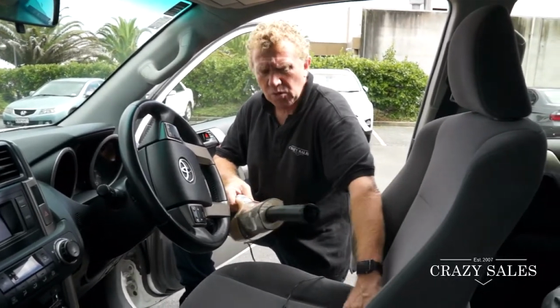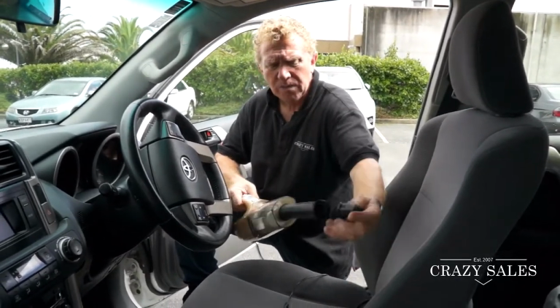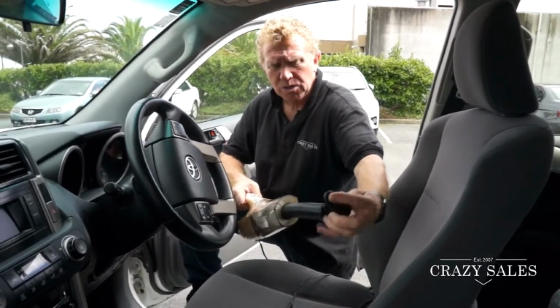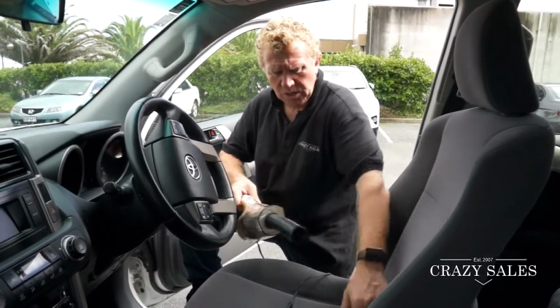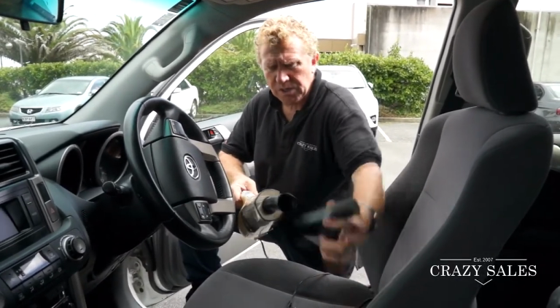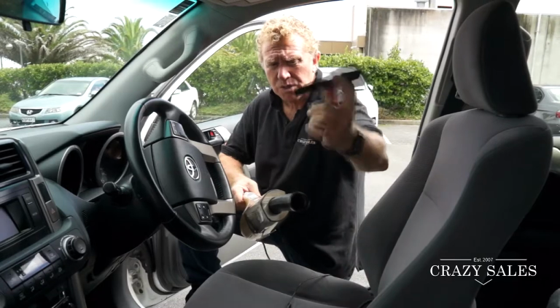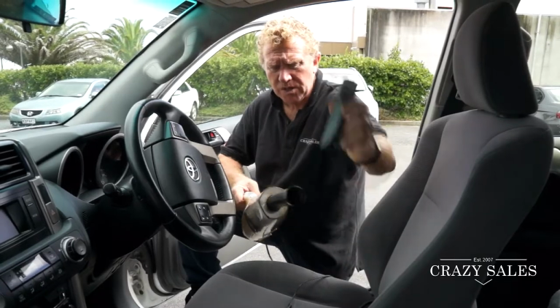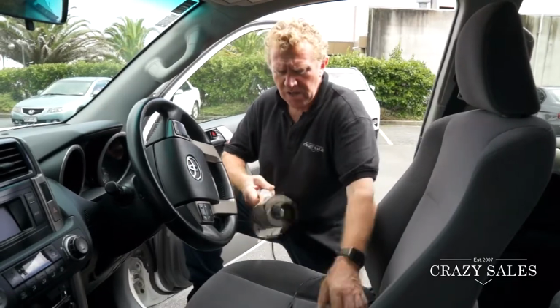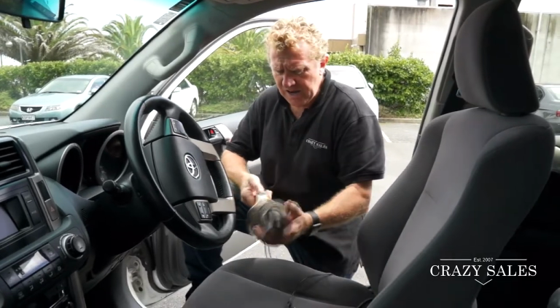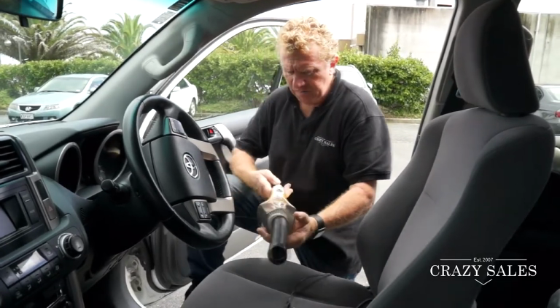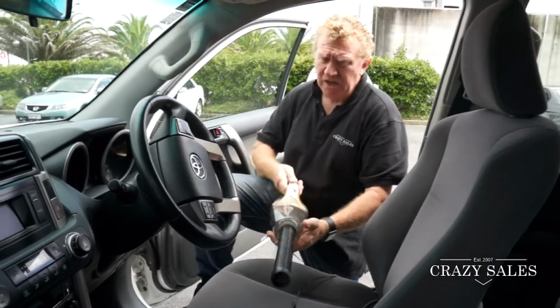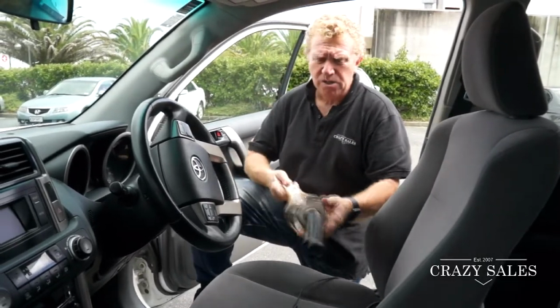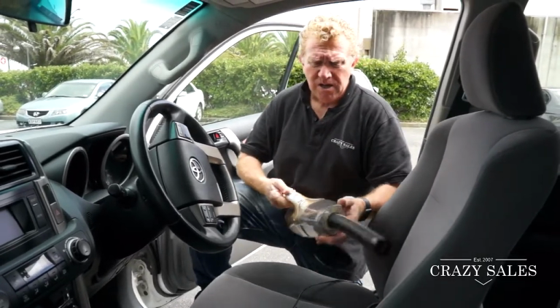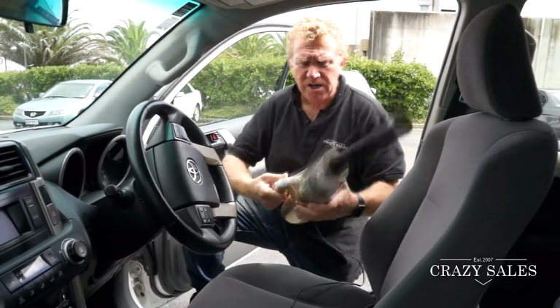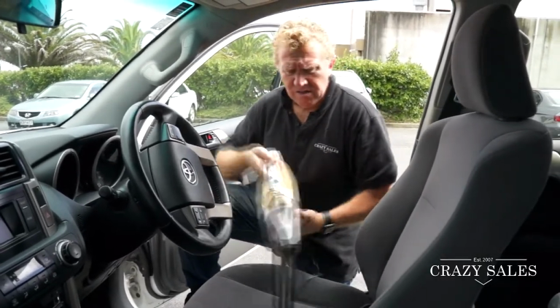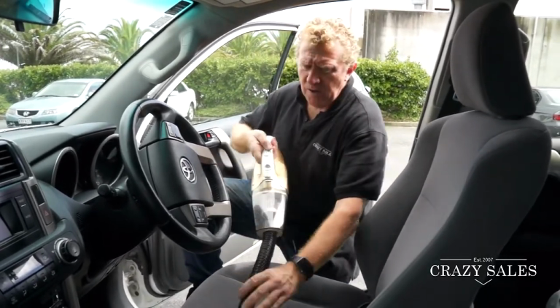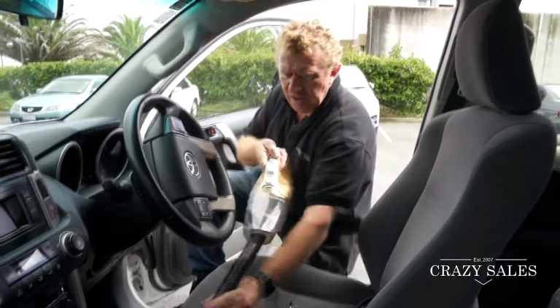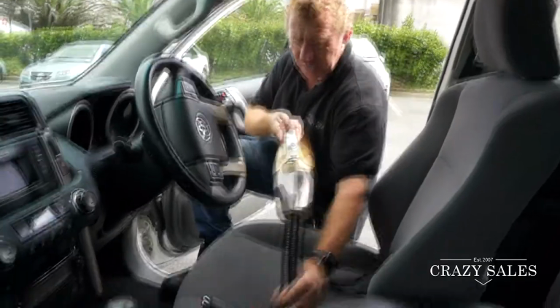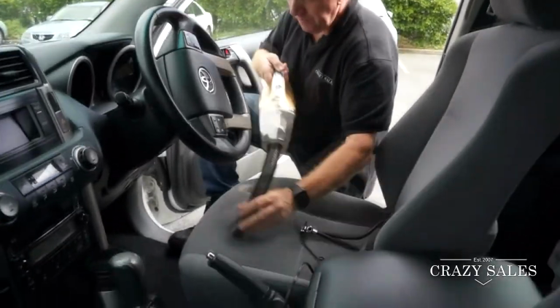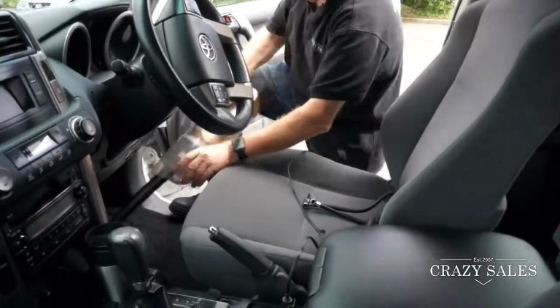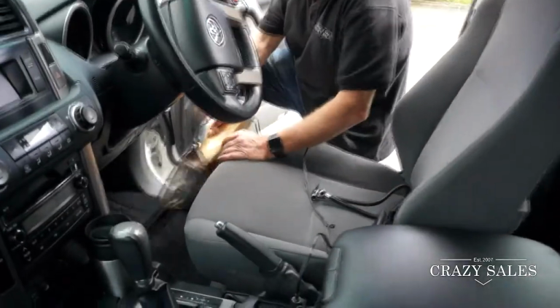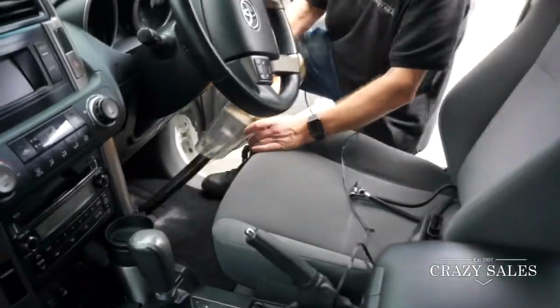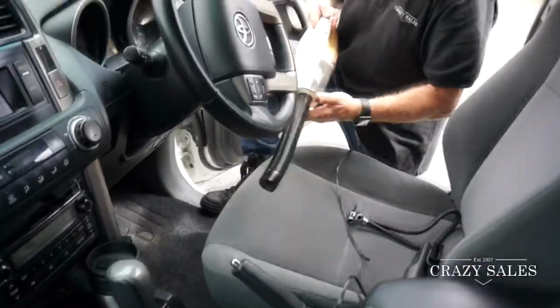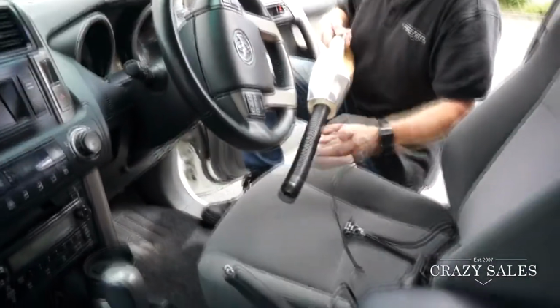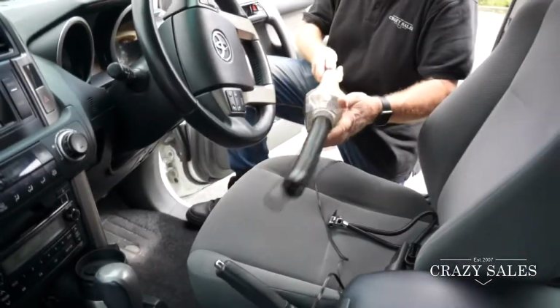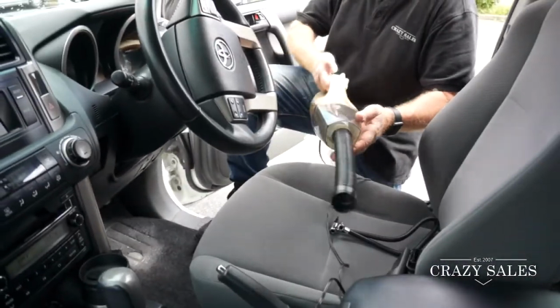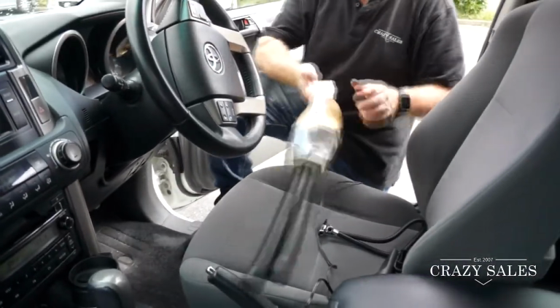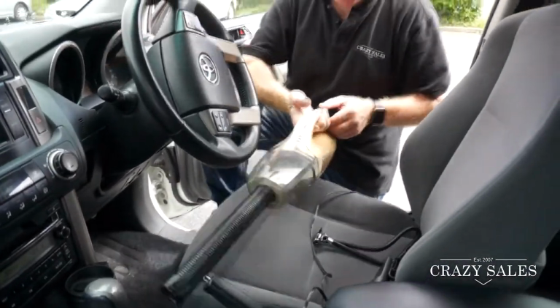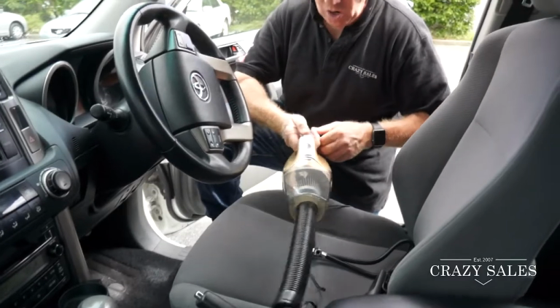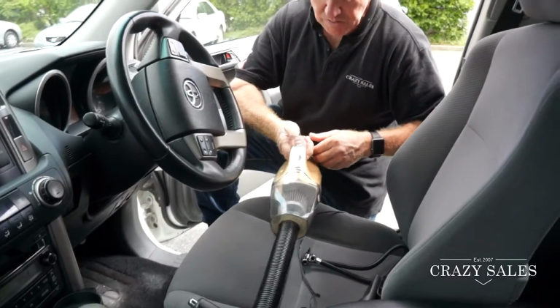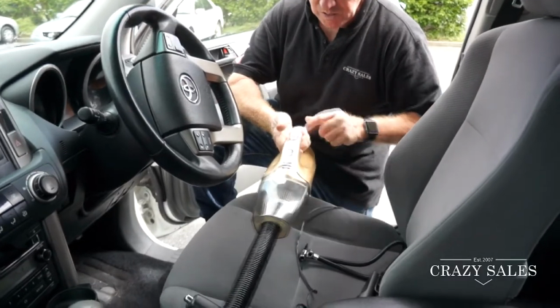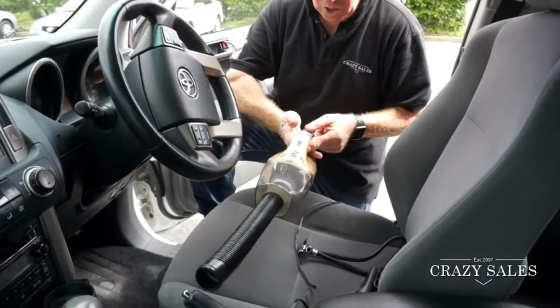All these little attachments come with it, and you get in to clean — vacuum up your car floor or your boat, whatever it might be.